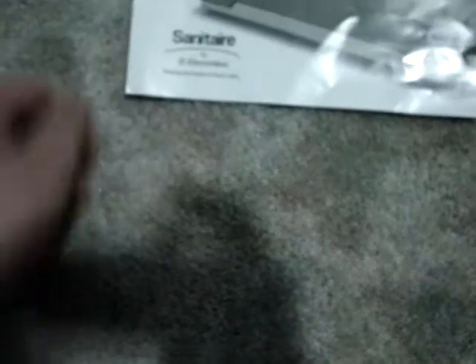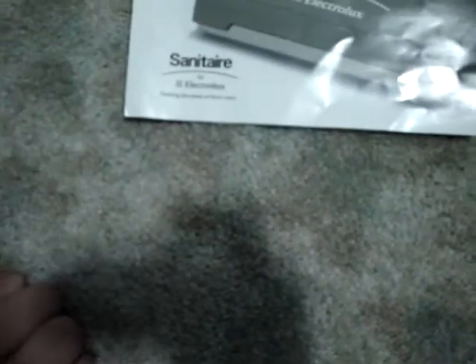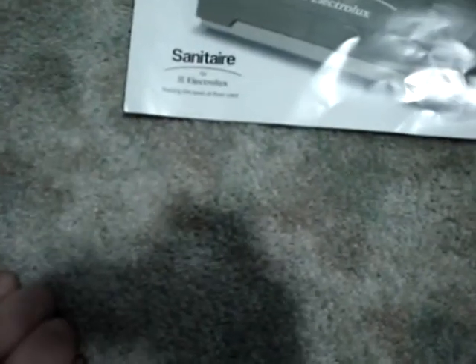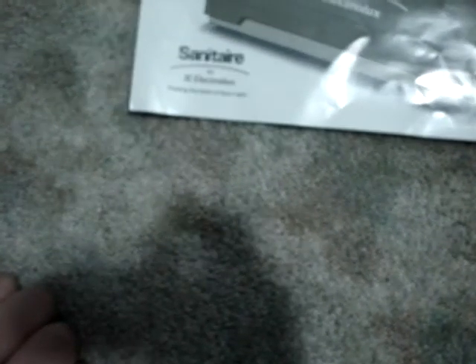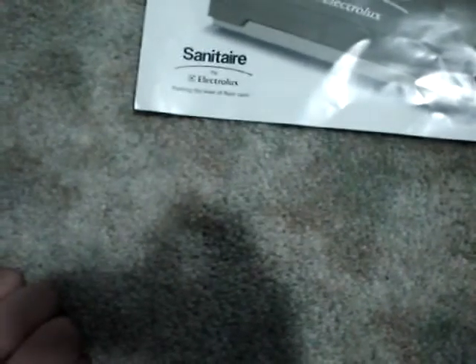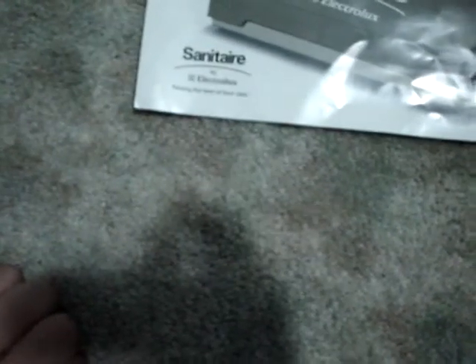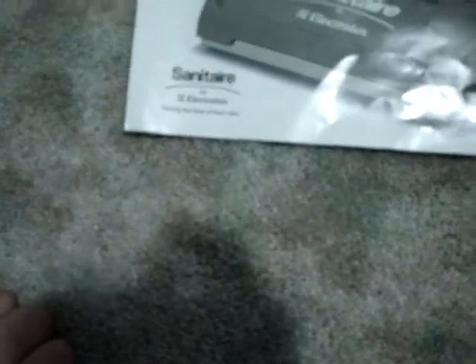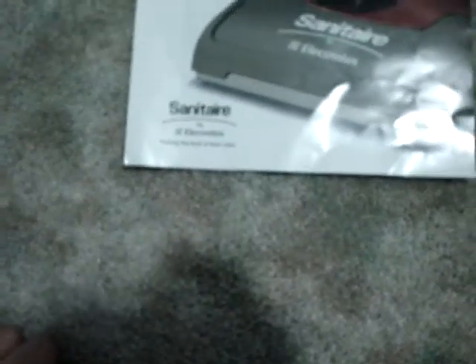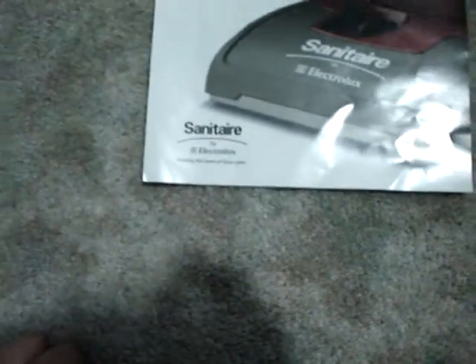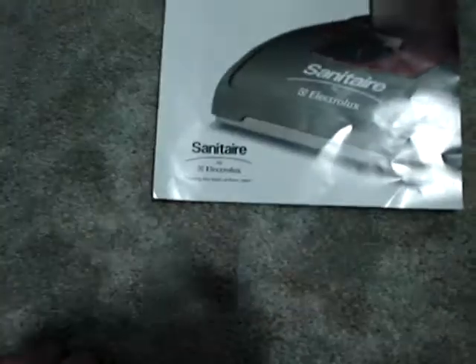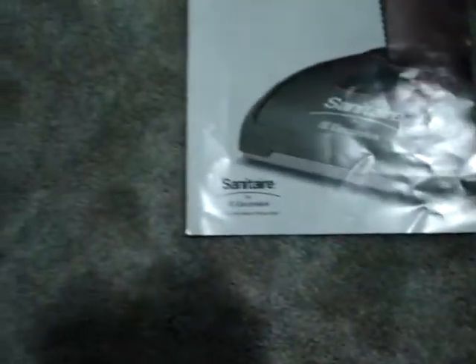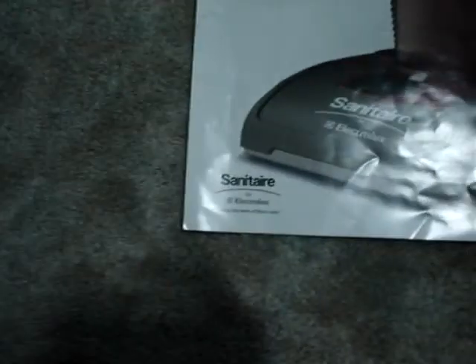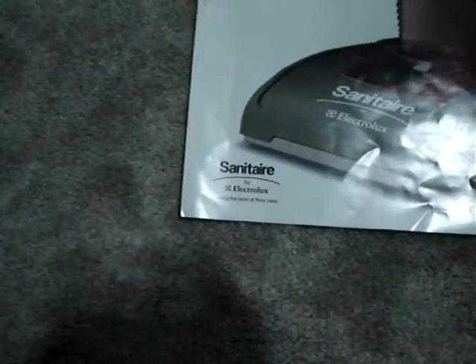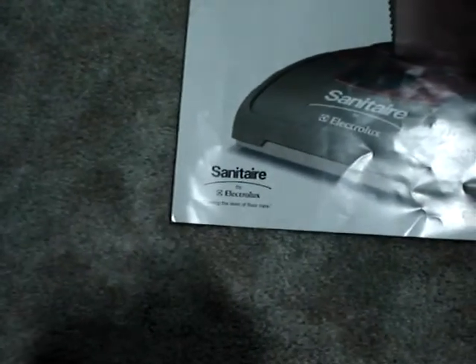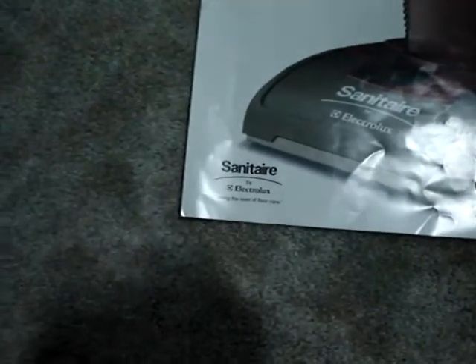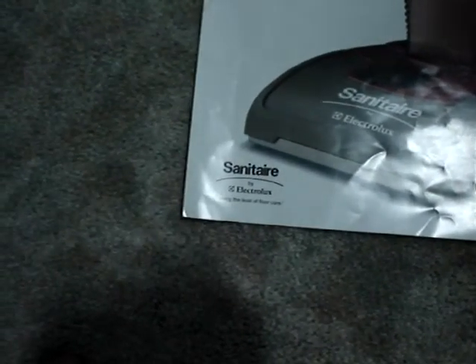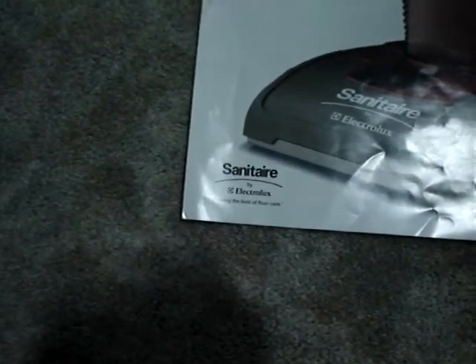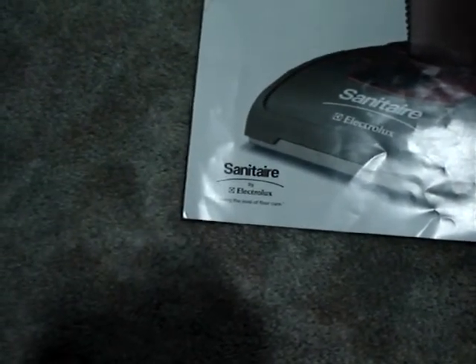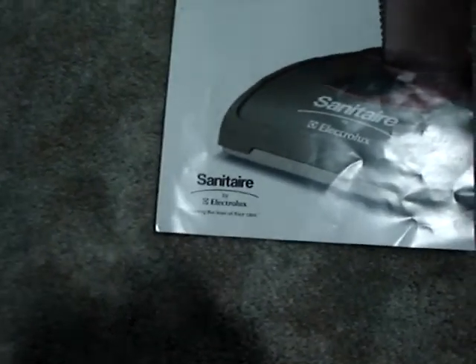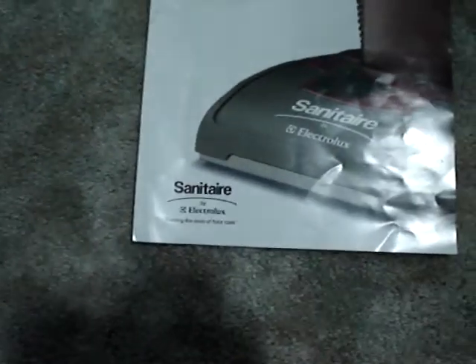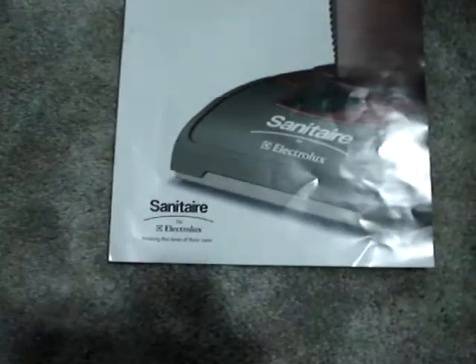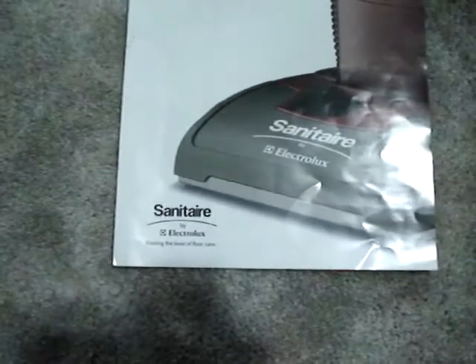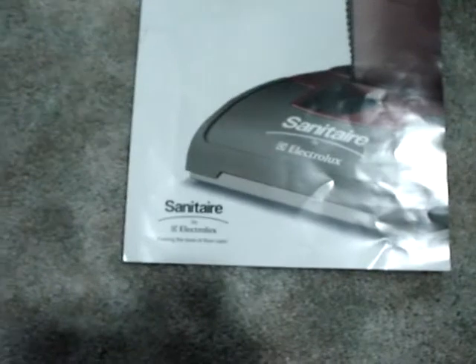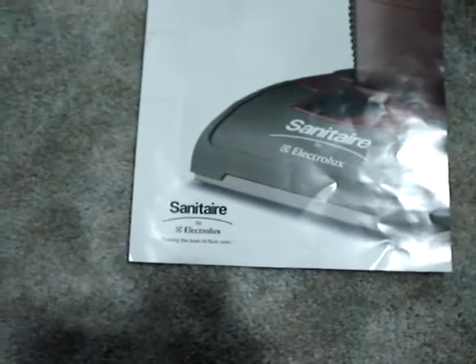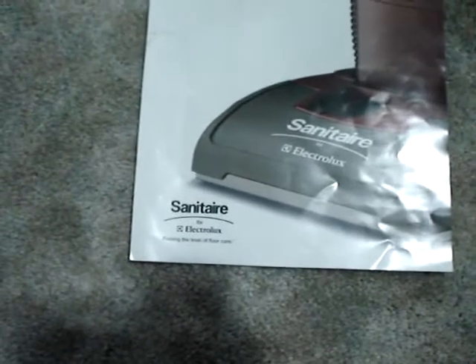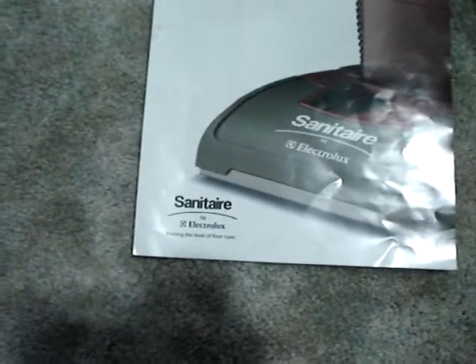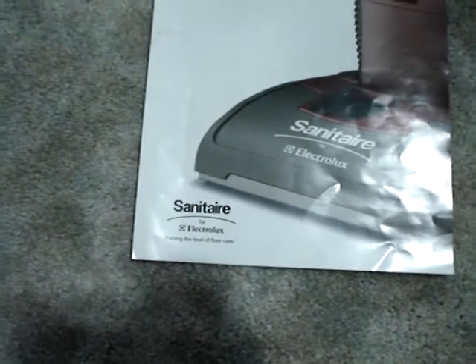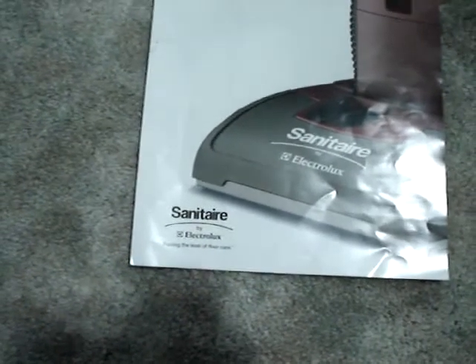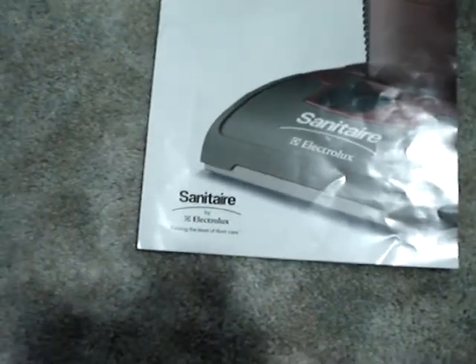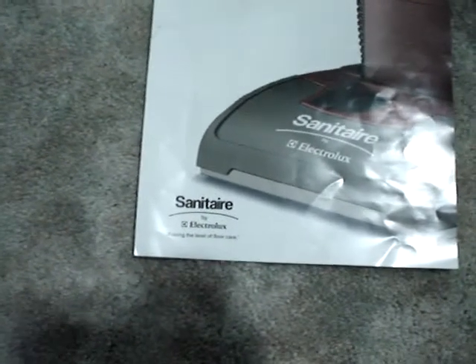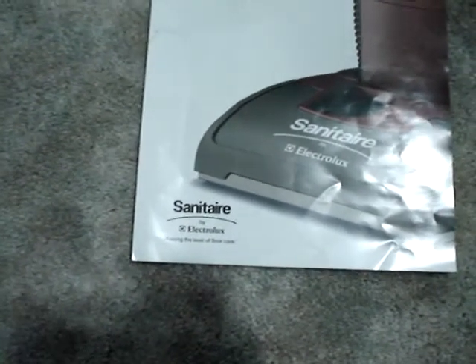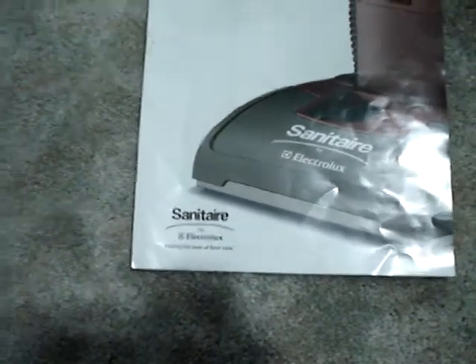Sanitera is made by Electrolux. Electrolux in the UK is basically Eureka — they call Eurekas in the UK Electroluxes.